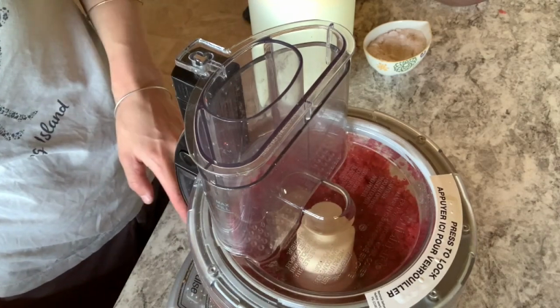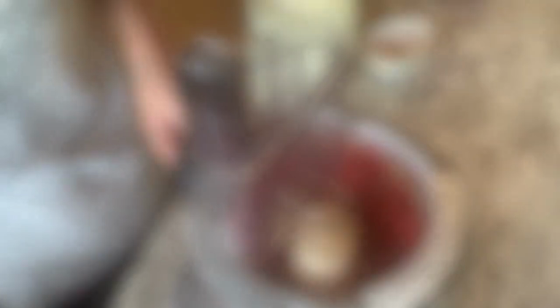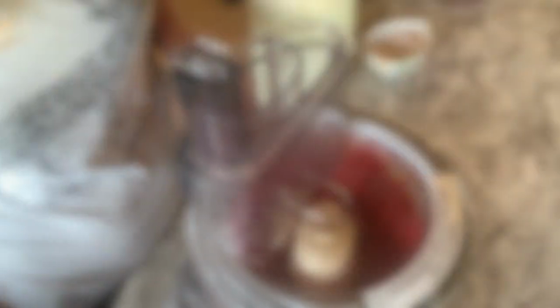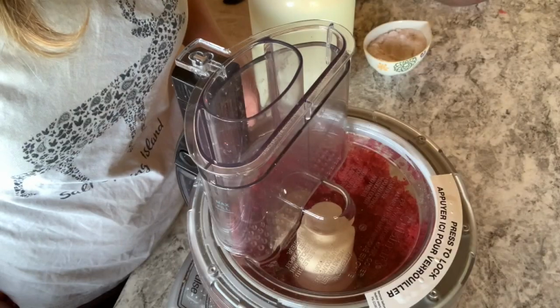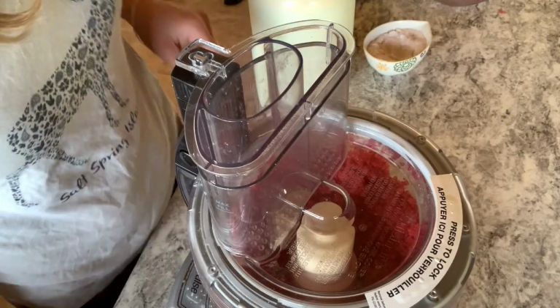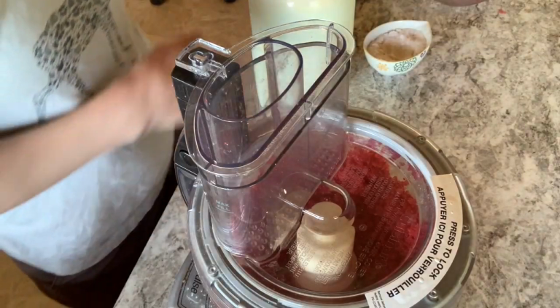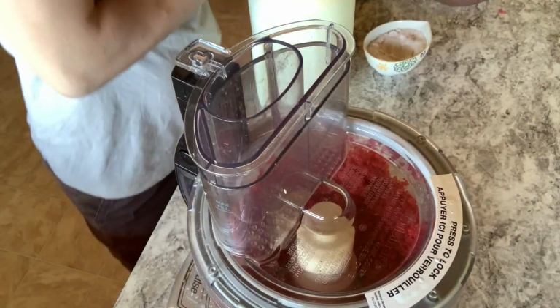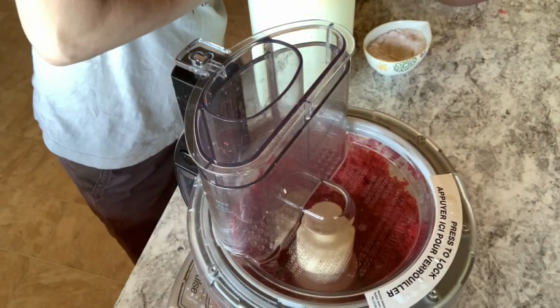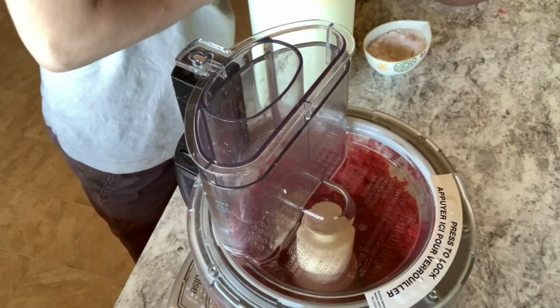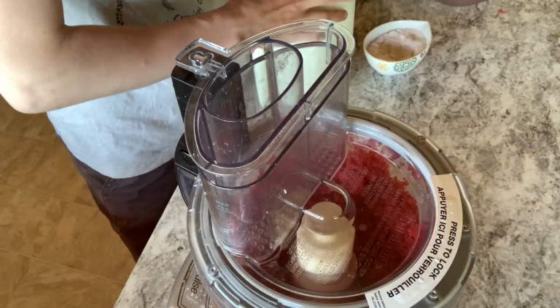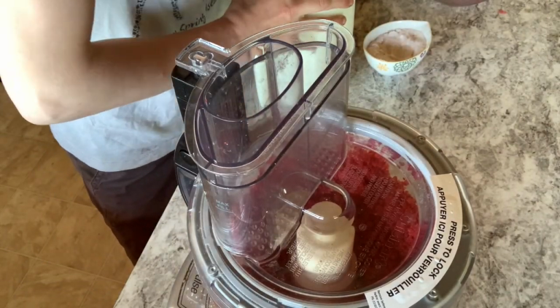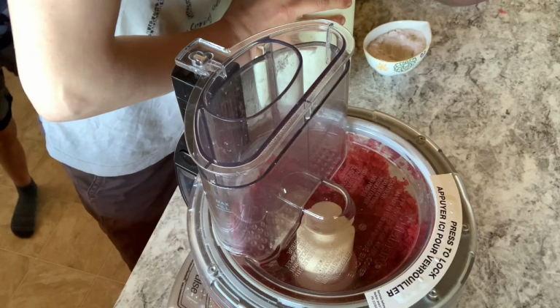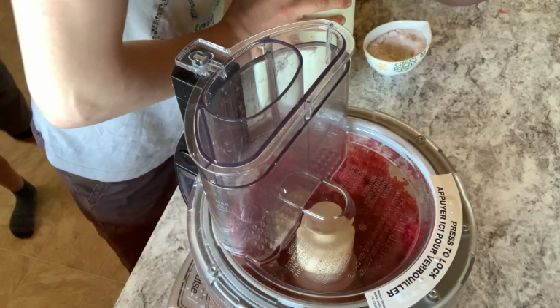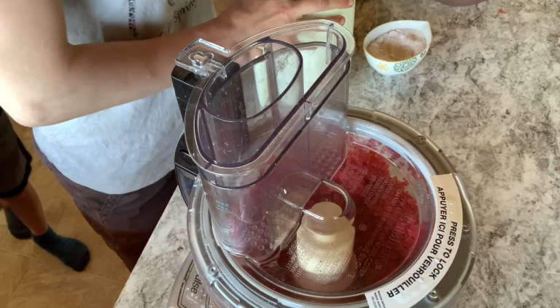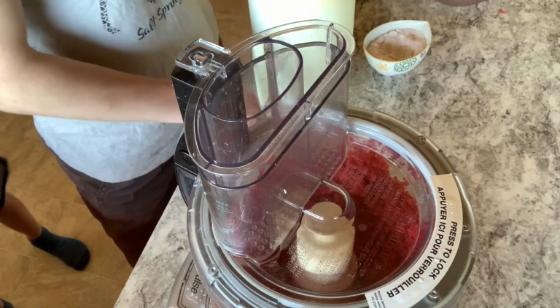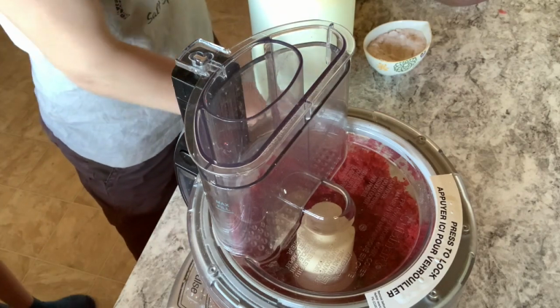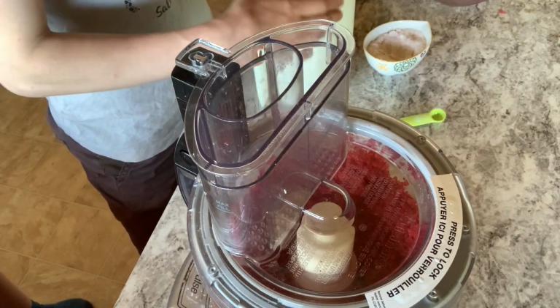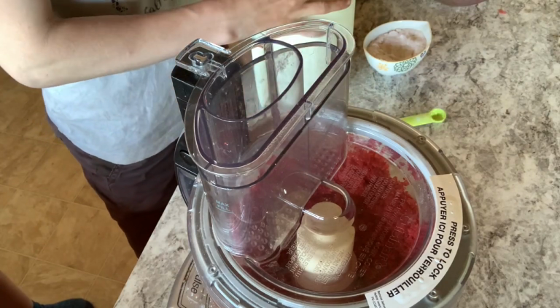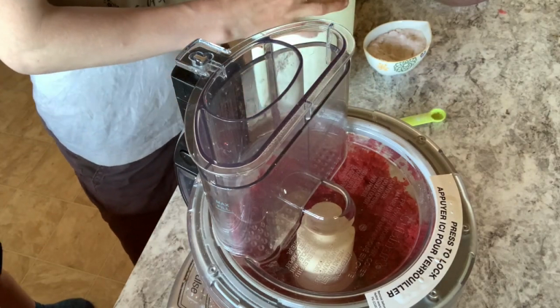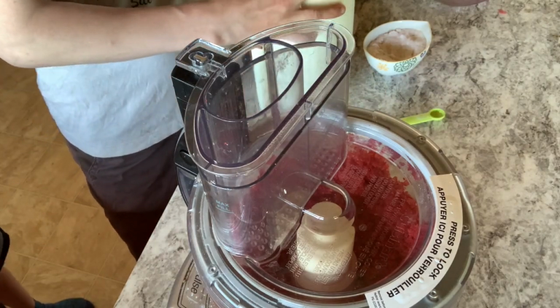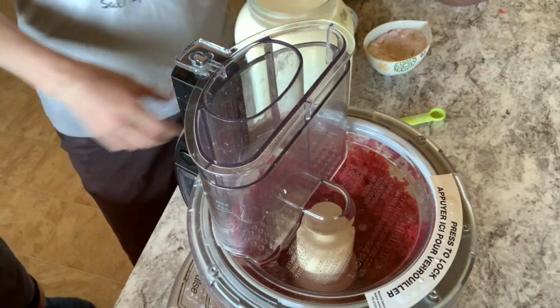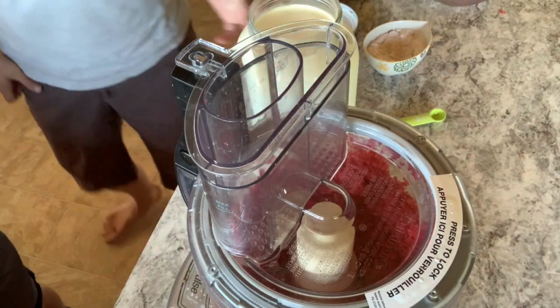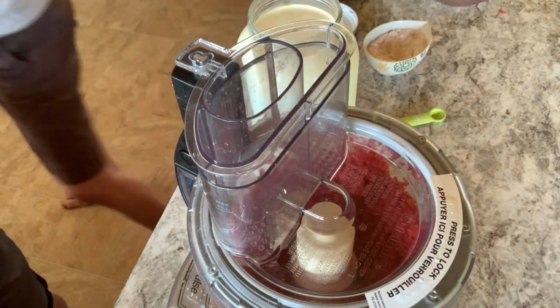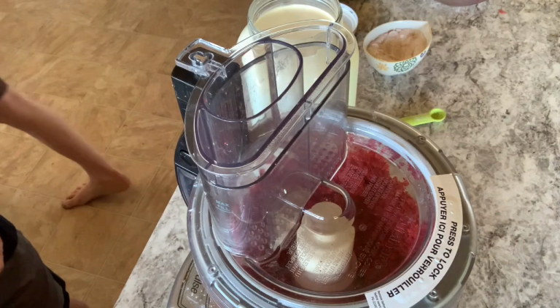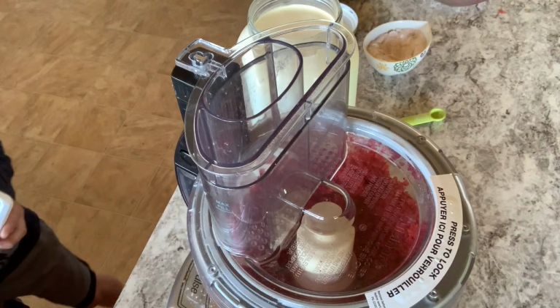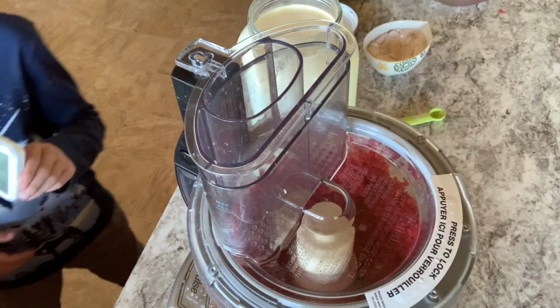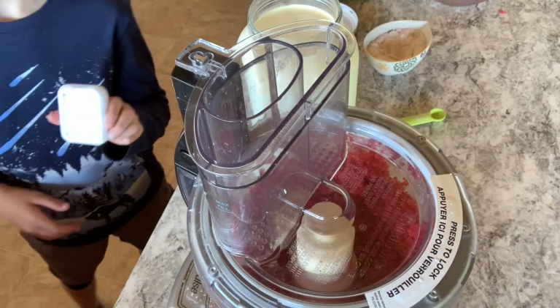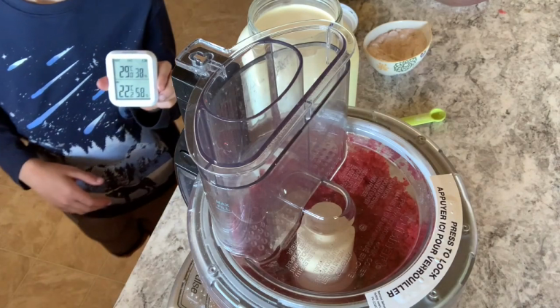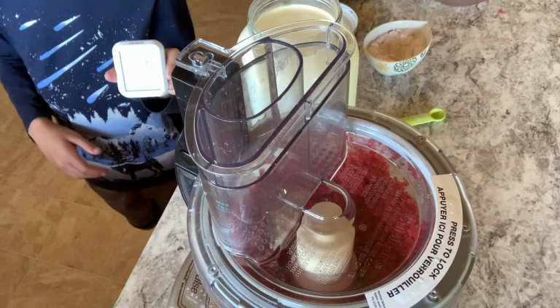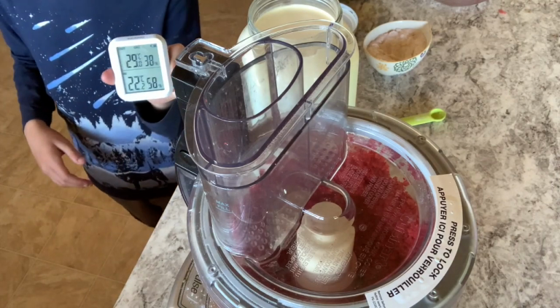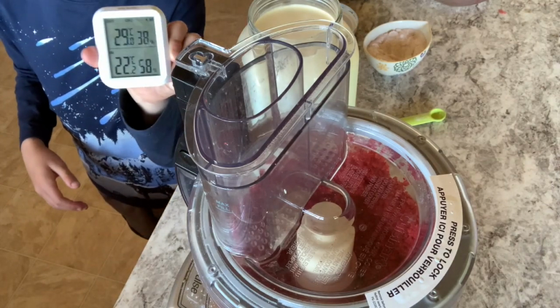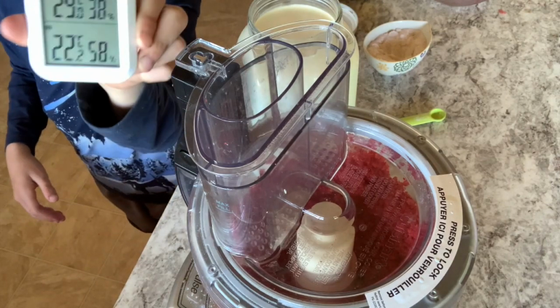What are you making, mom? We are making some ice cream for ya. Can I help? Are they making raspberry? Raspberry ice cream, yeah.